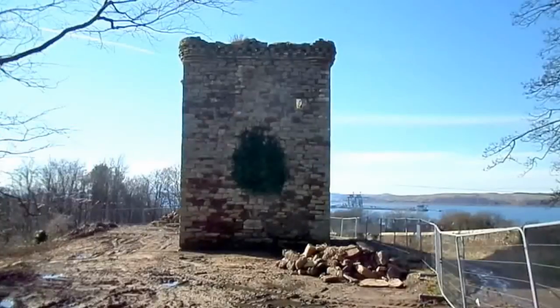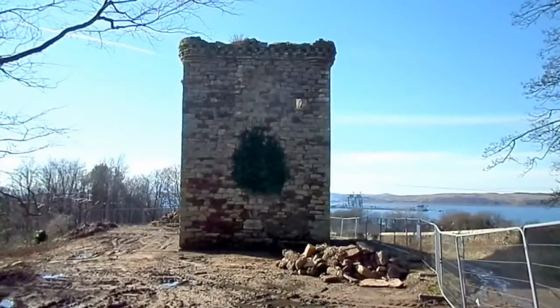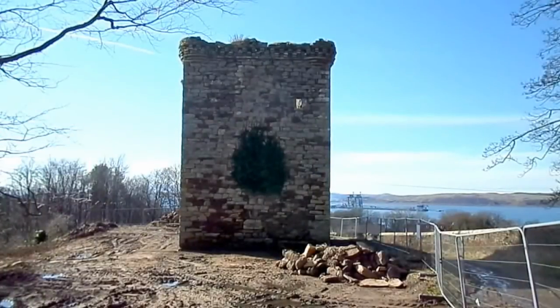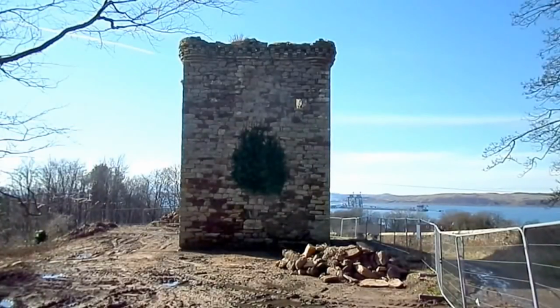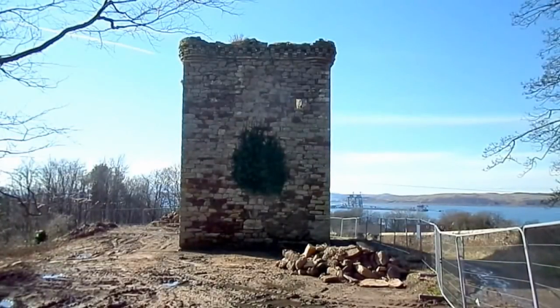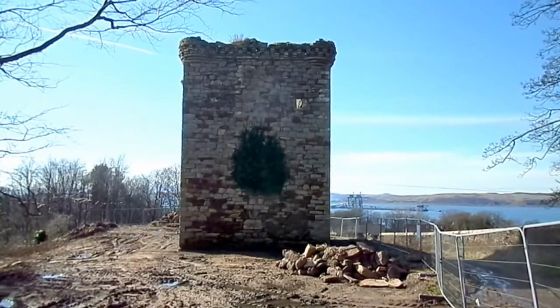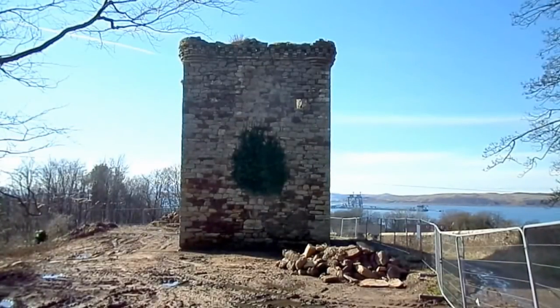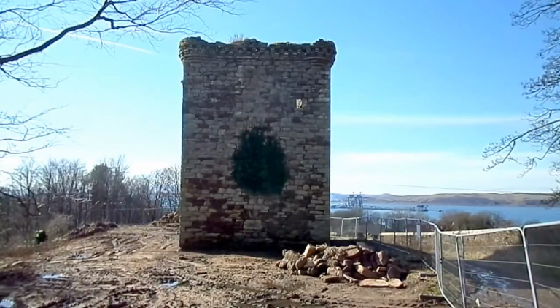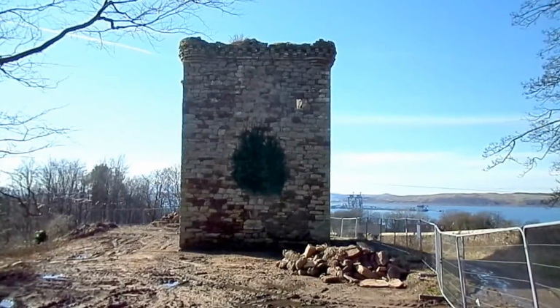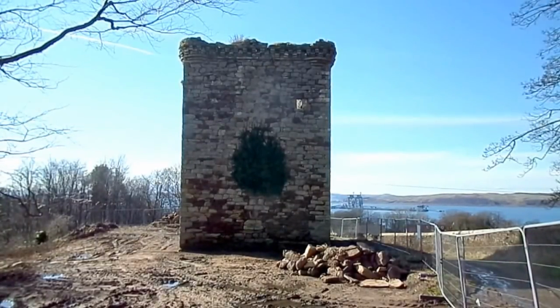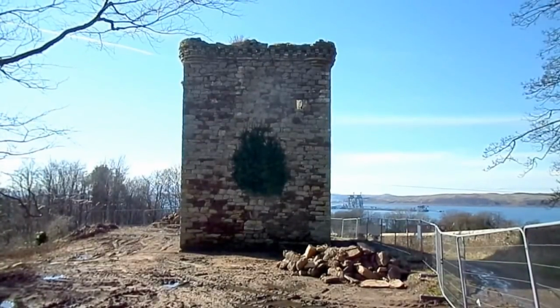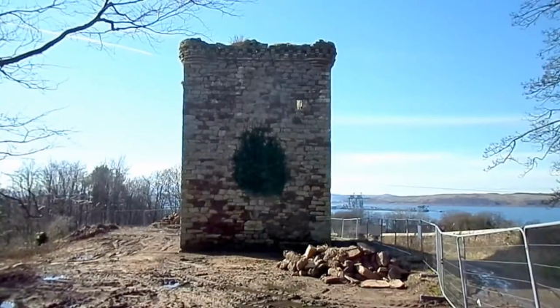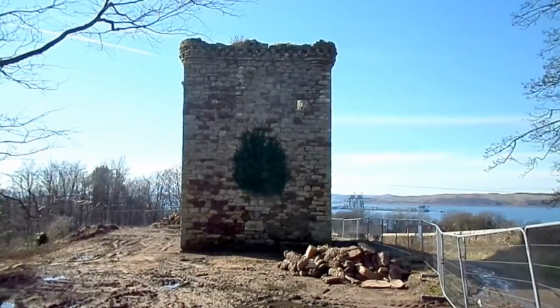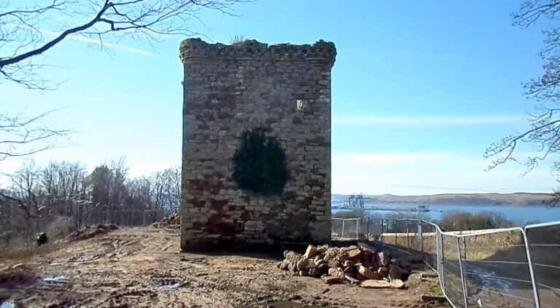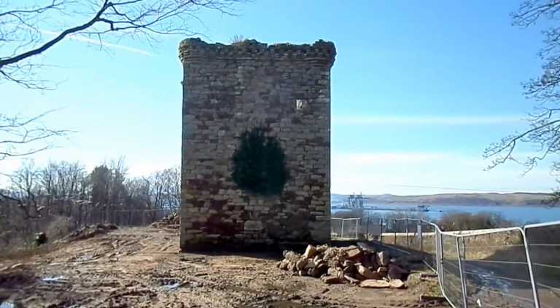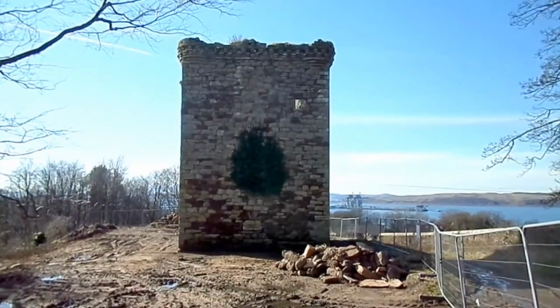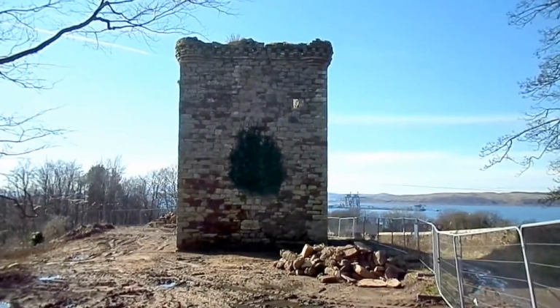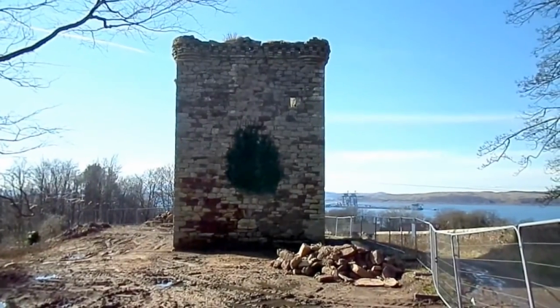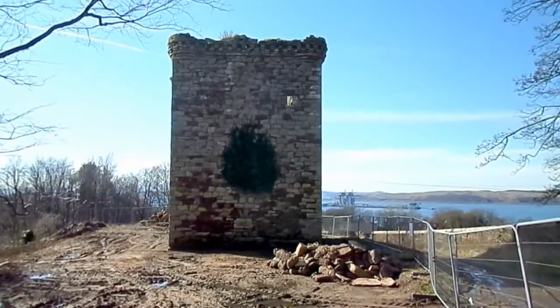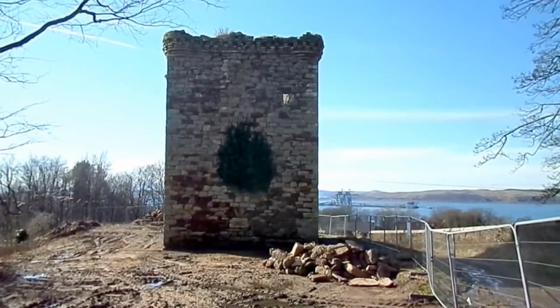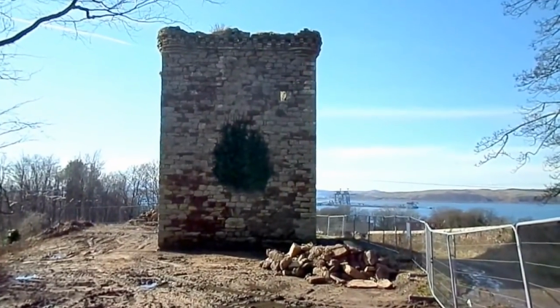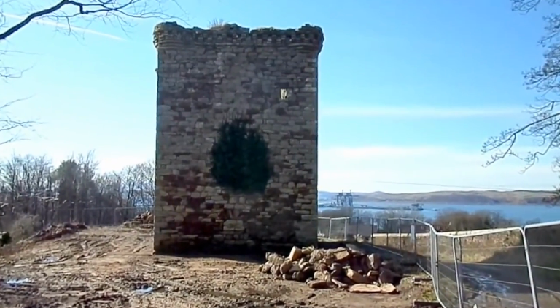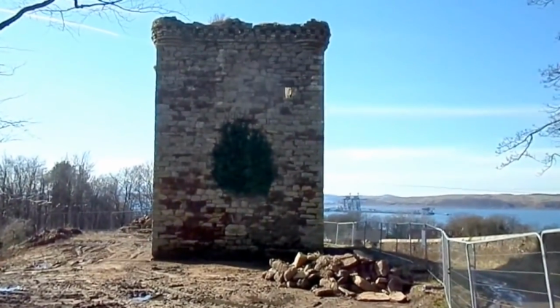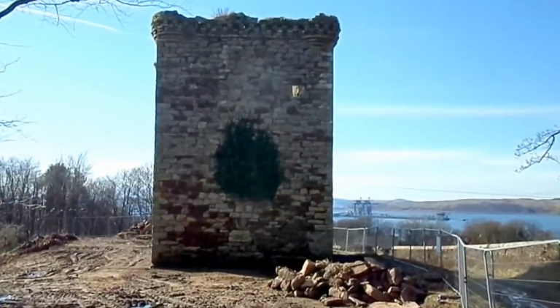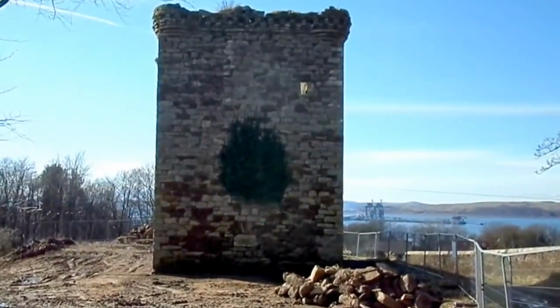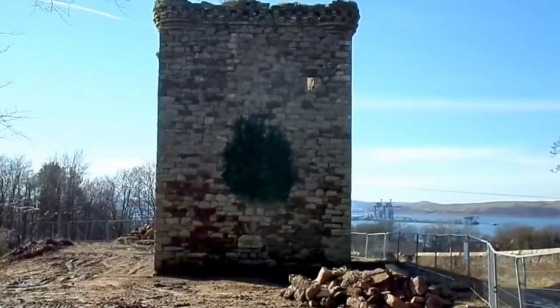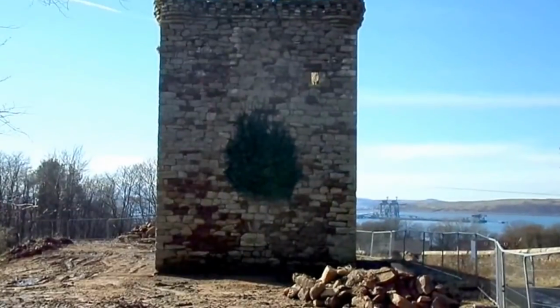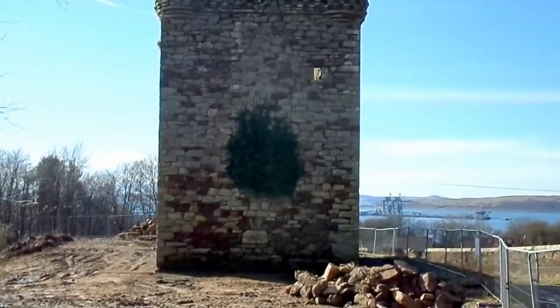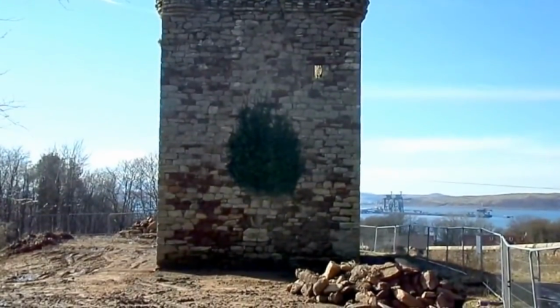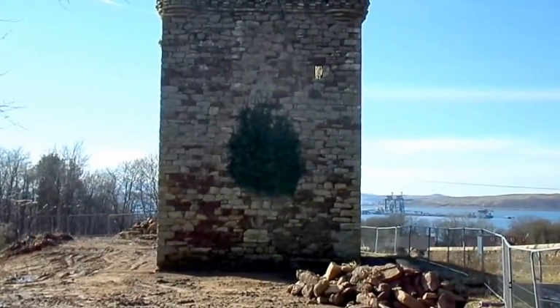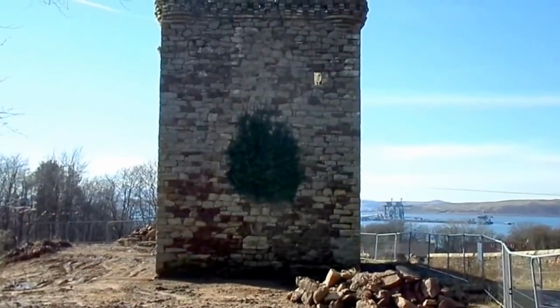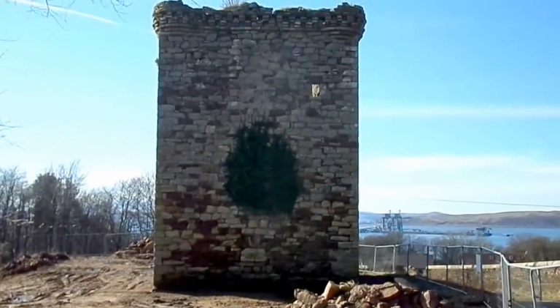The castle has some gun ports, and also shows substantial signs of alterations over the years, with windows being blocked up and new windows opened and so on.